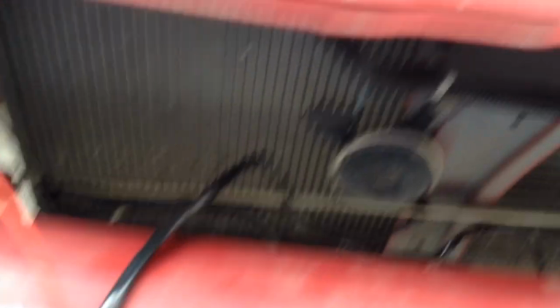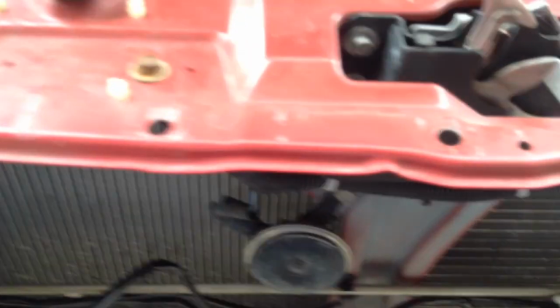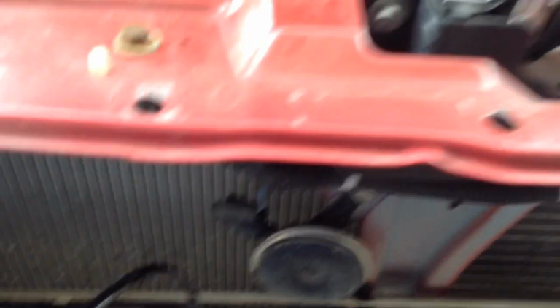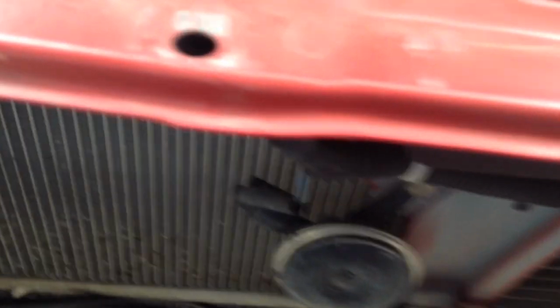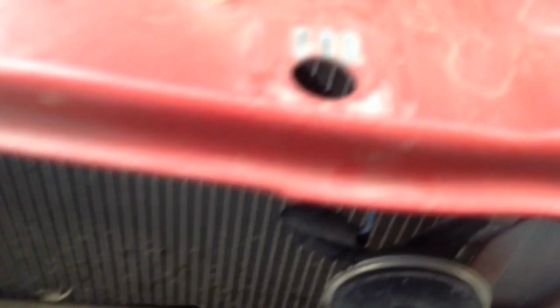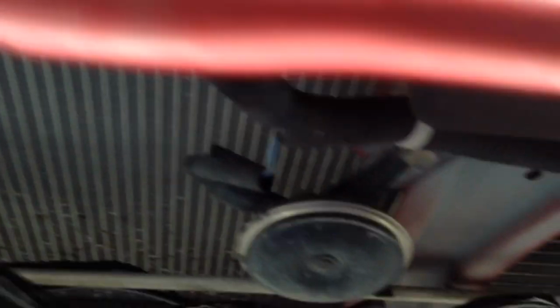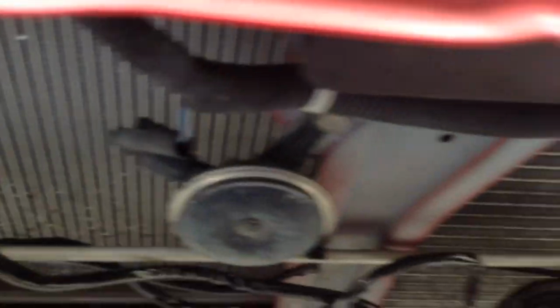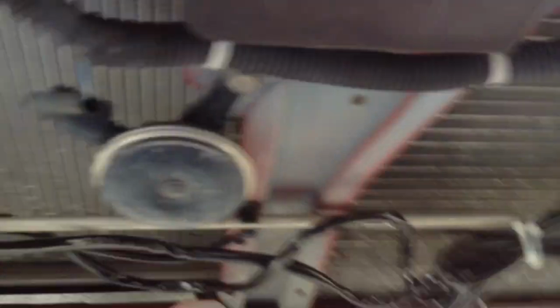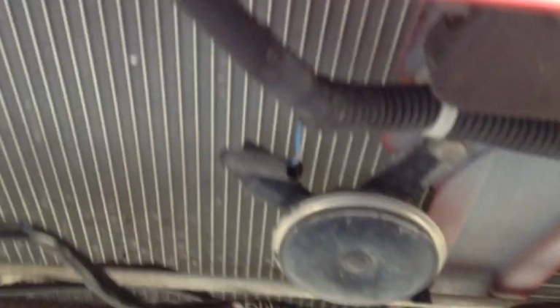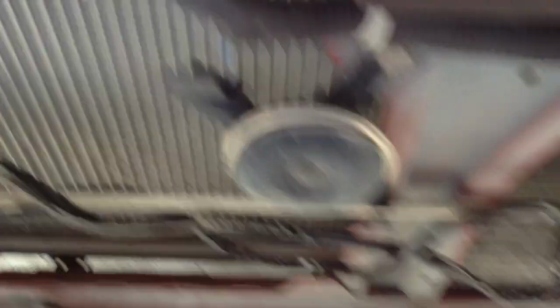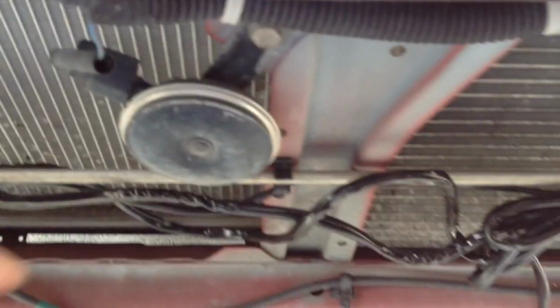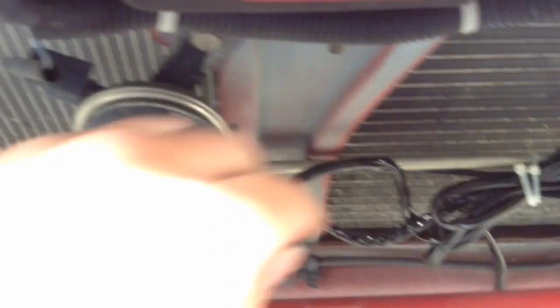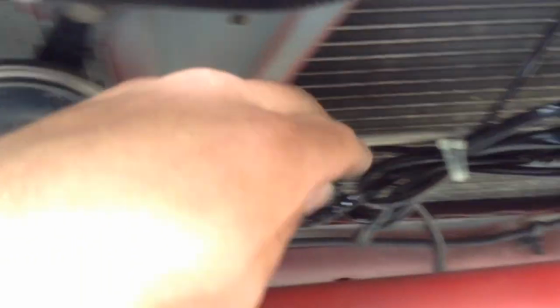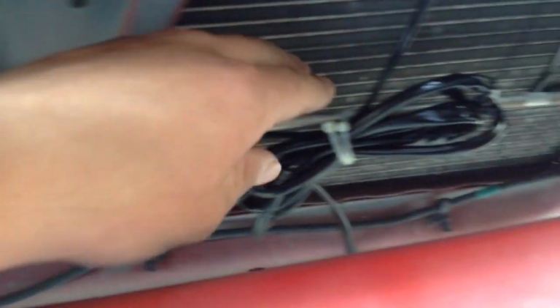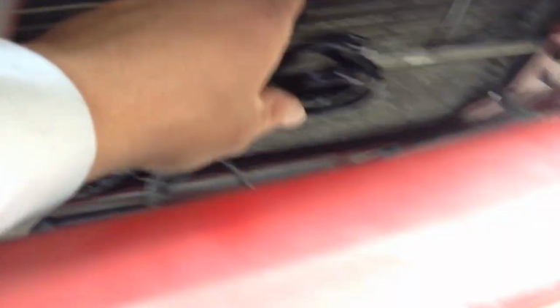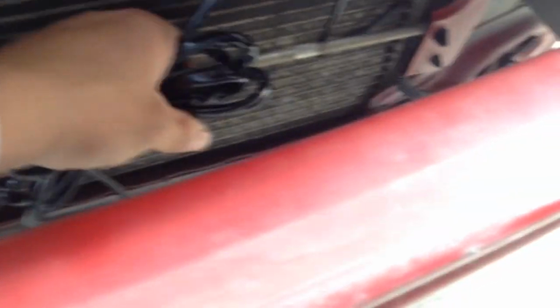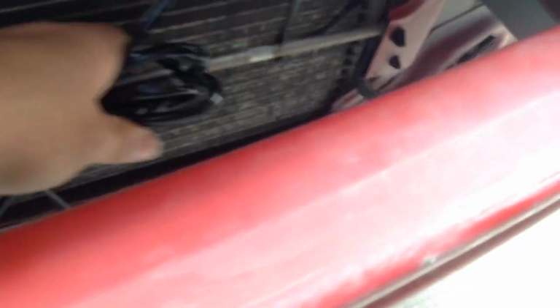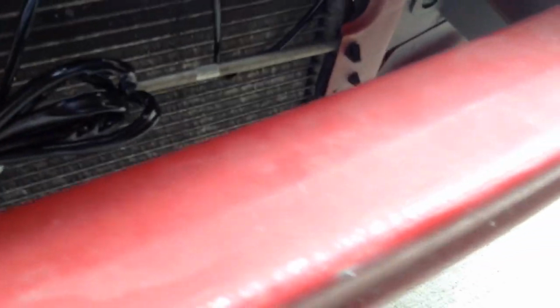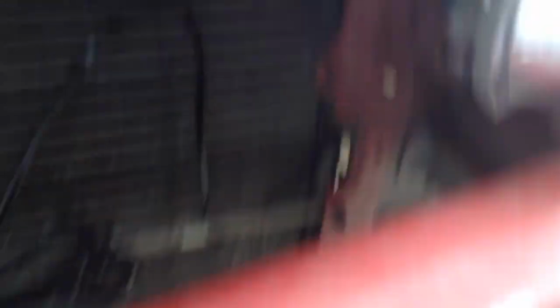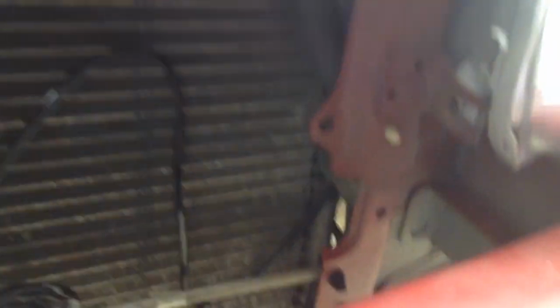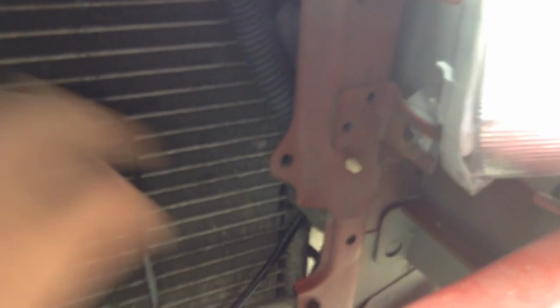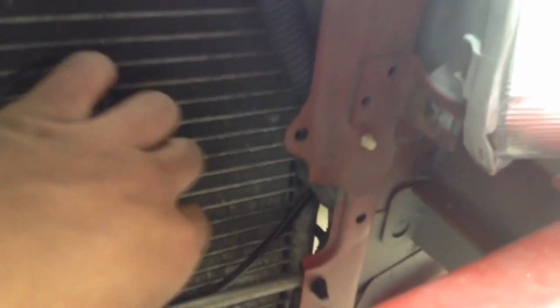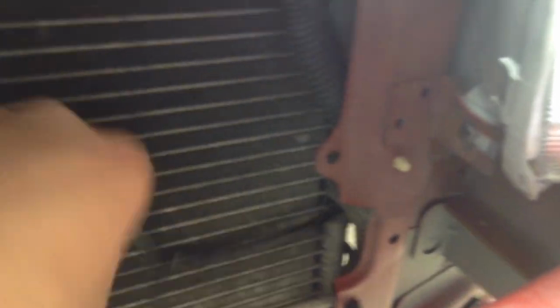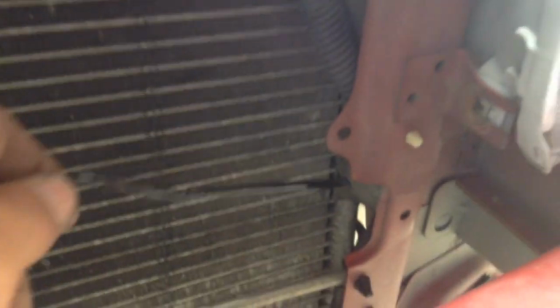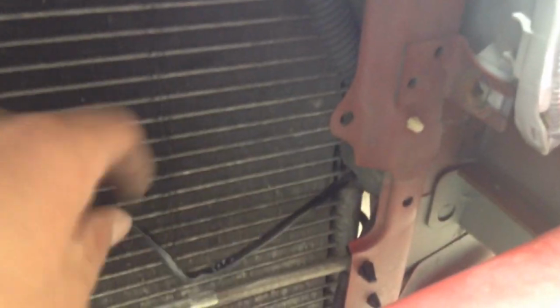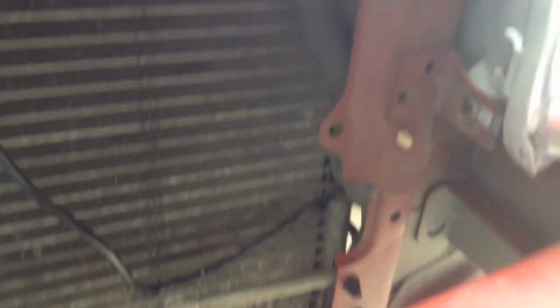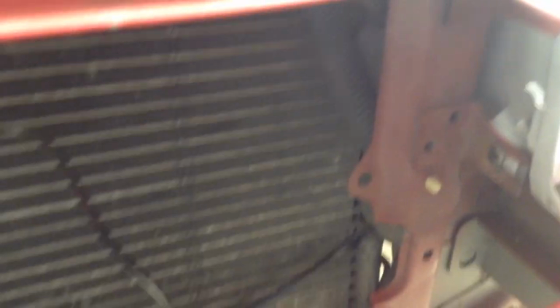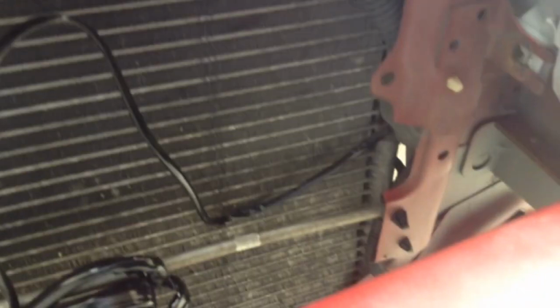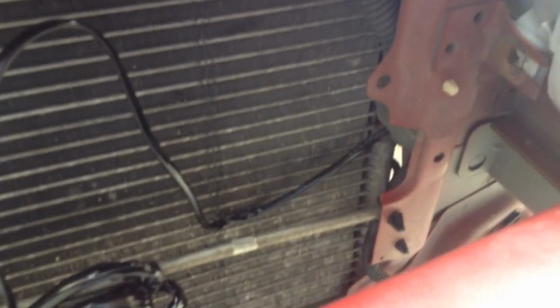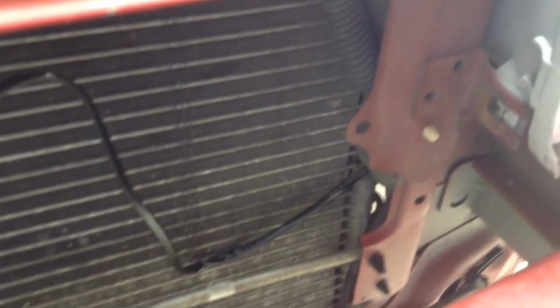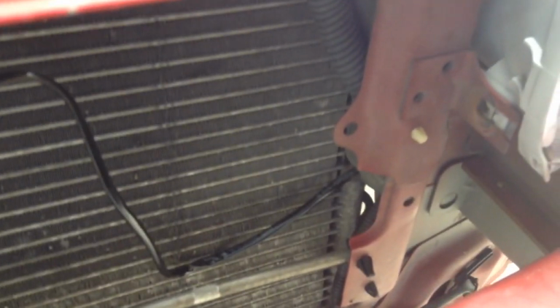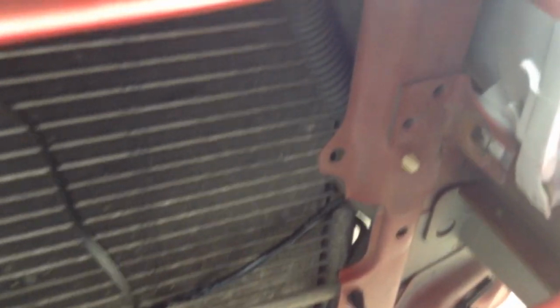I got the relay right there, I got it all zip tied right here, up there, and then I brought up the wire that goes inside the cab for the switch and everything.